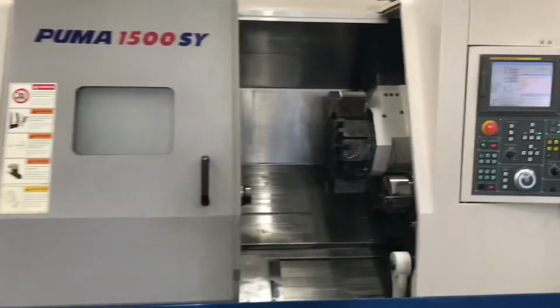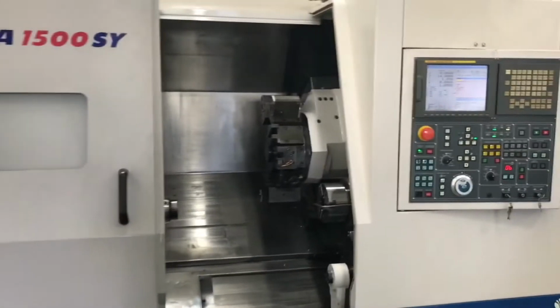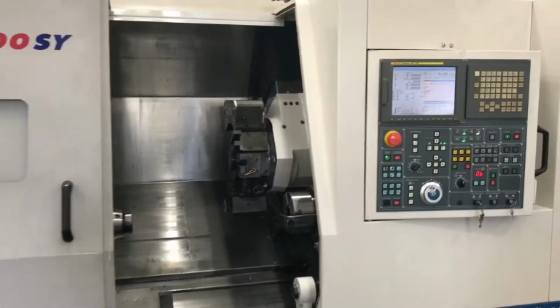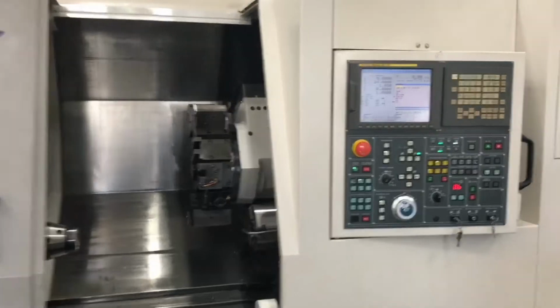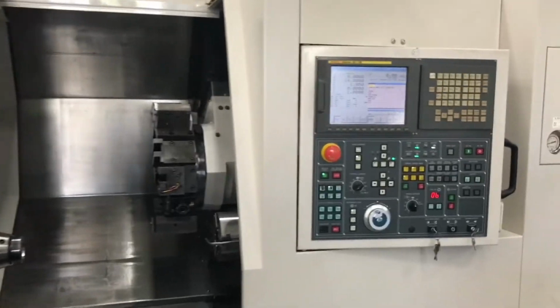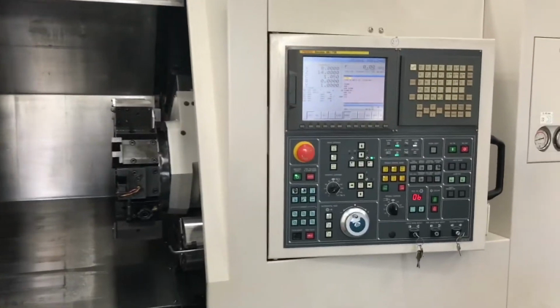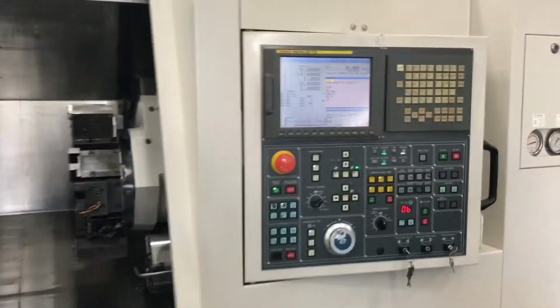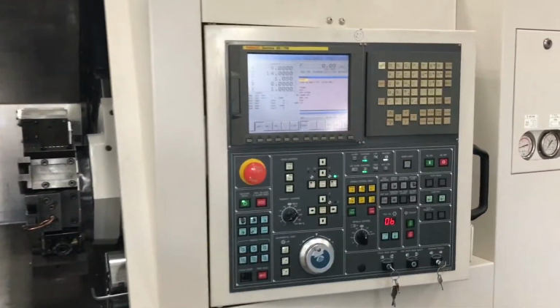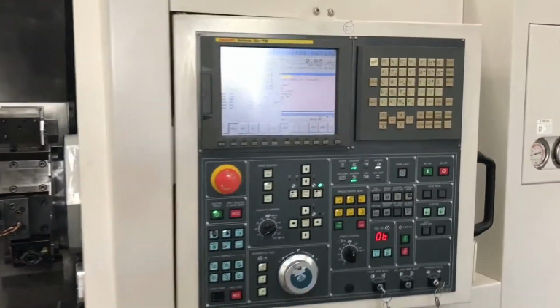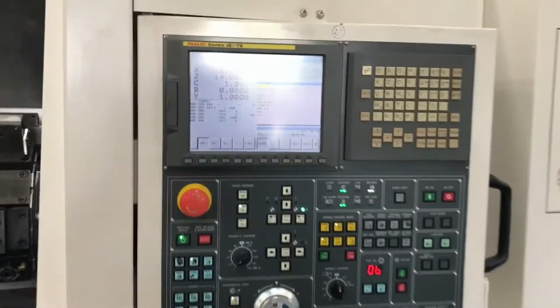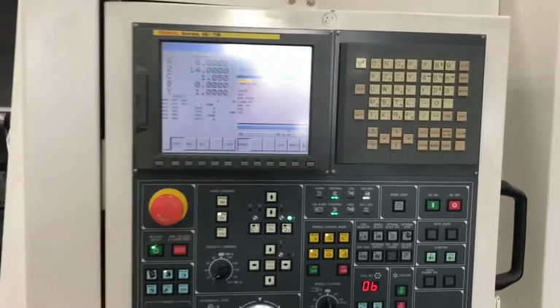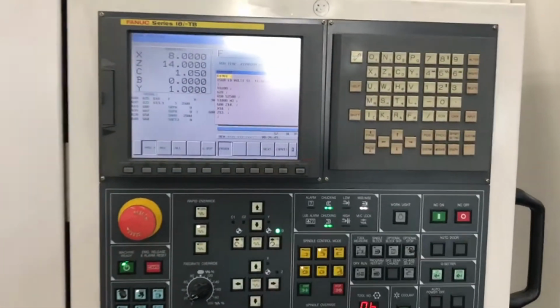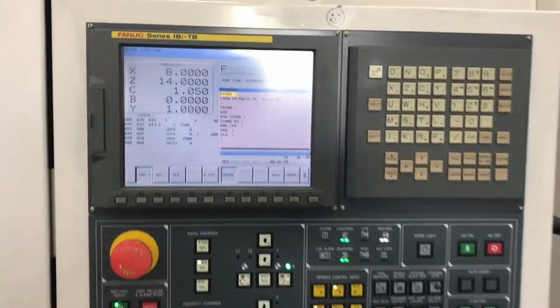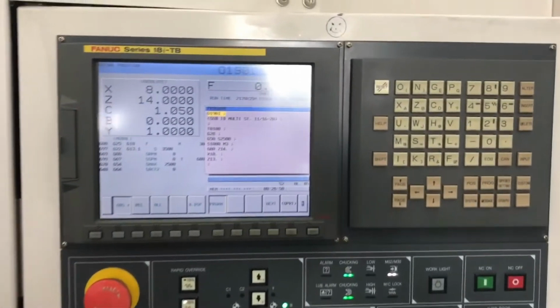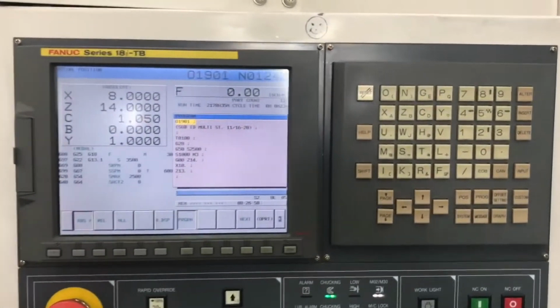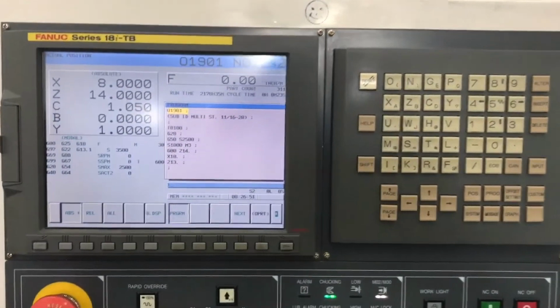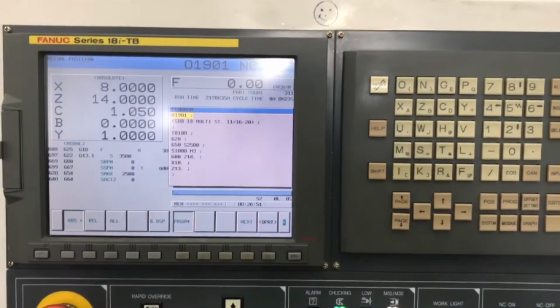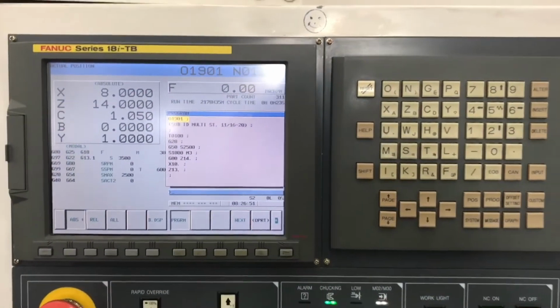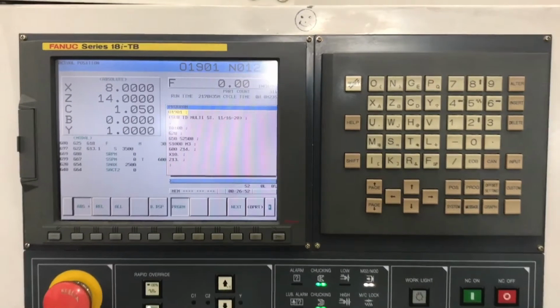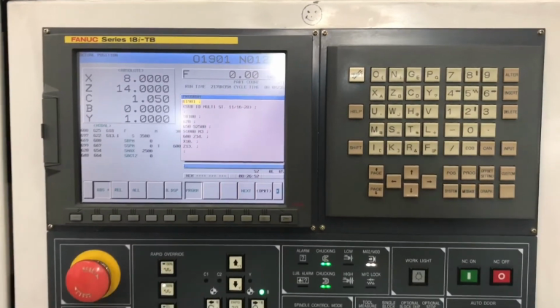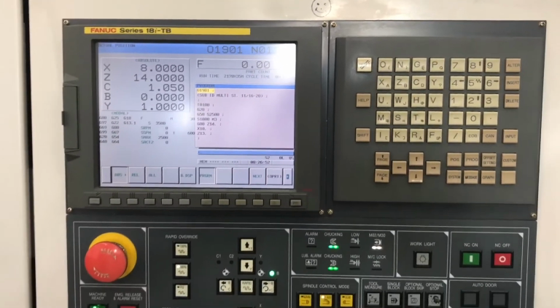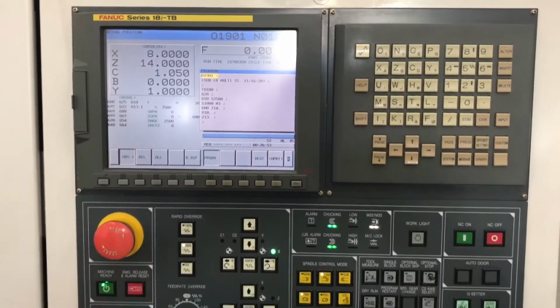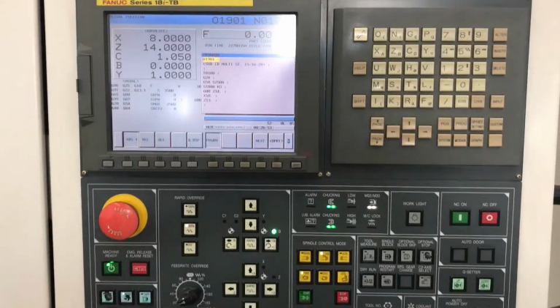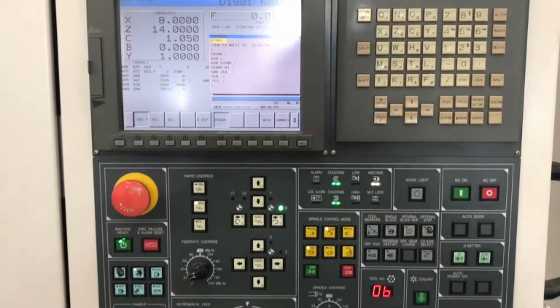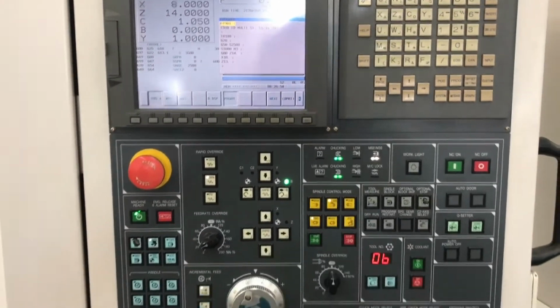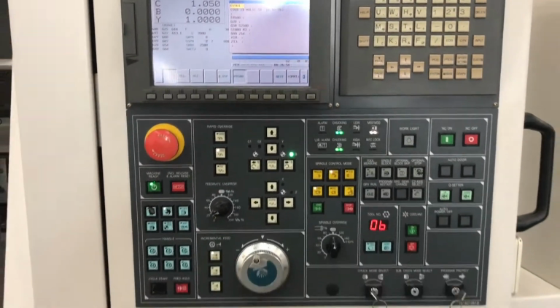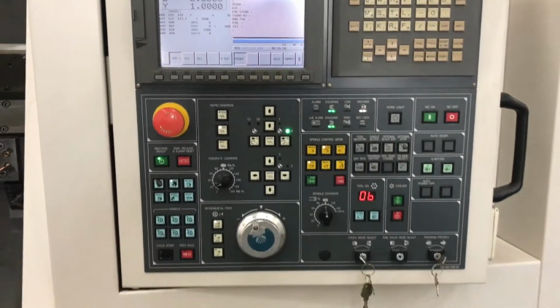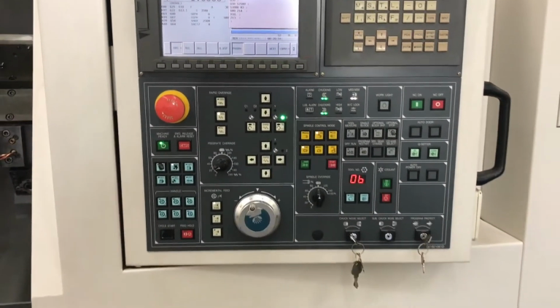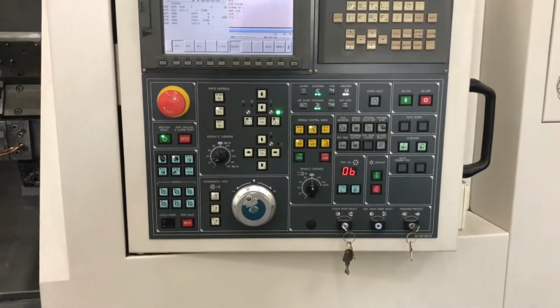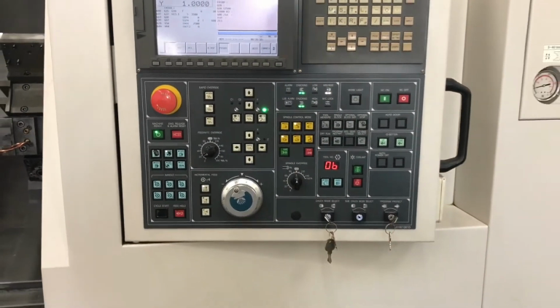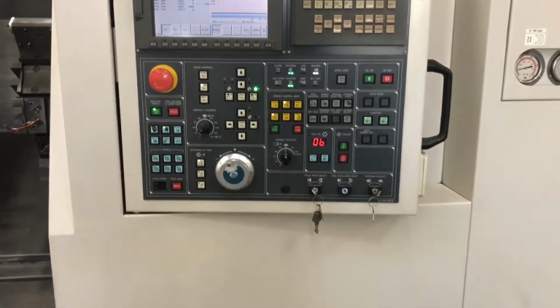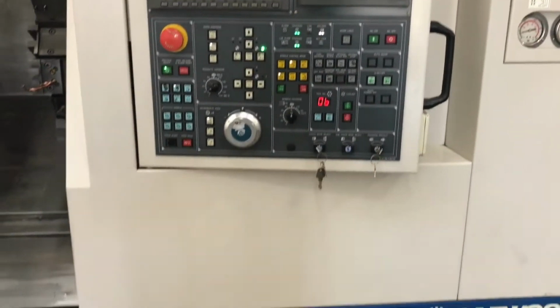Really clean machine. We'll go over the control — the Fanuc control, up close. Really clean machine inside and out. We do have all the available books and manuals.